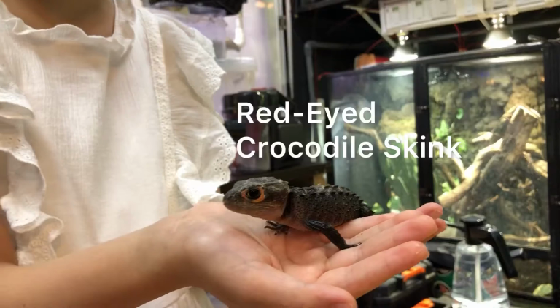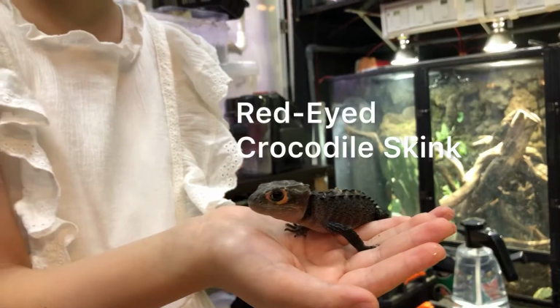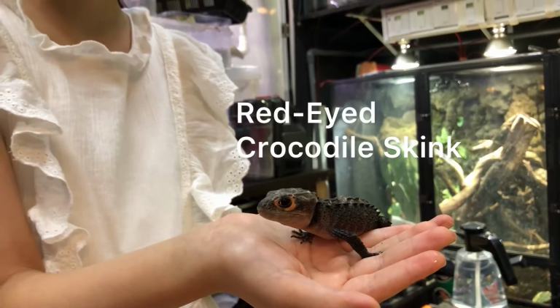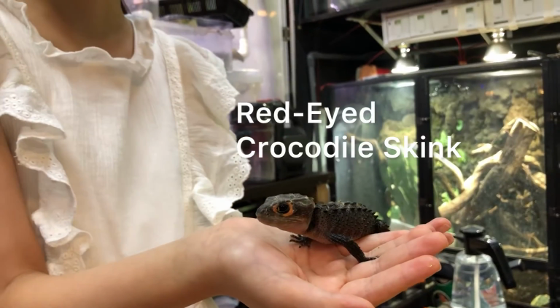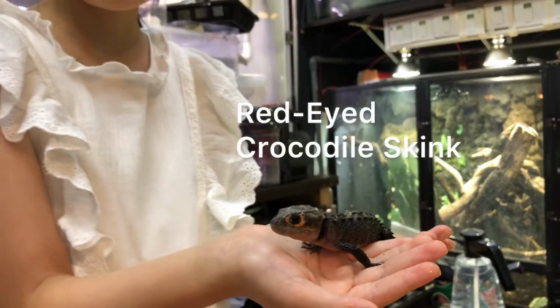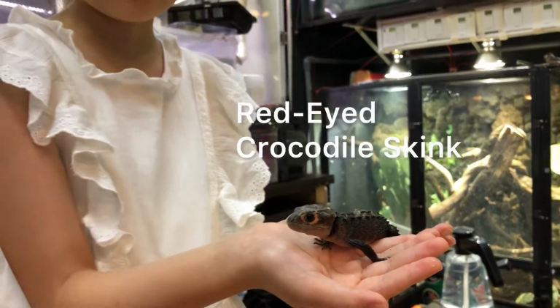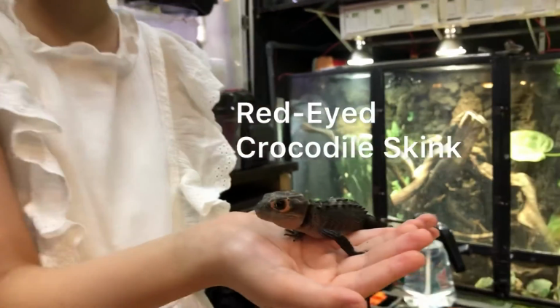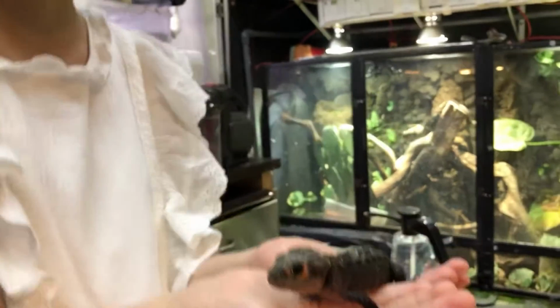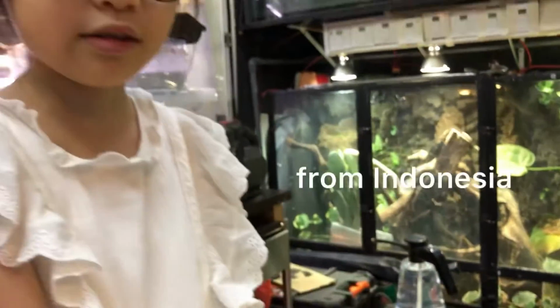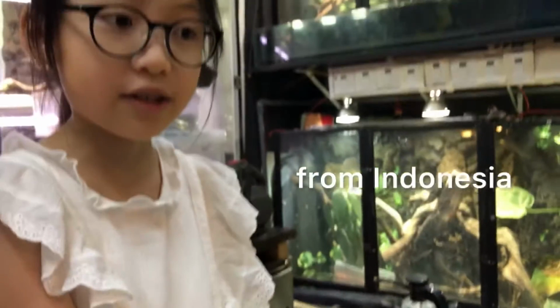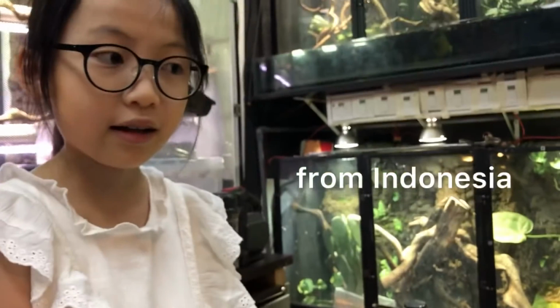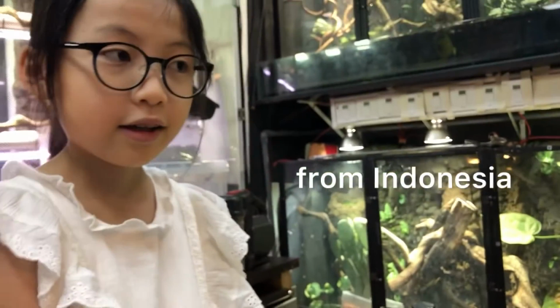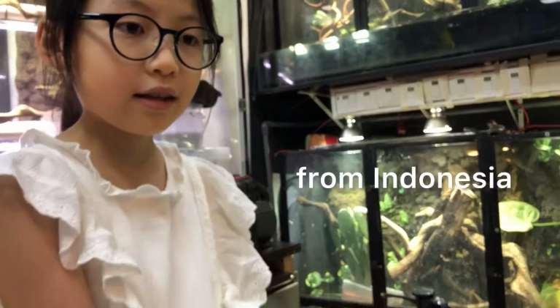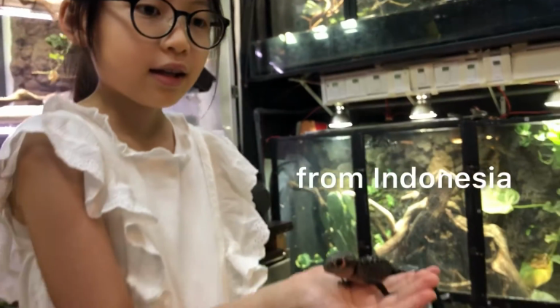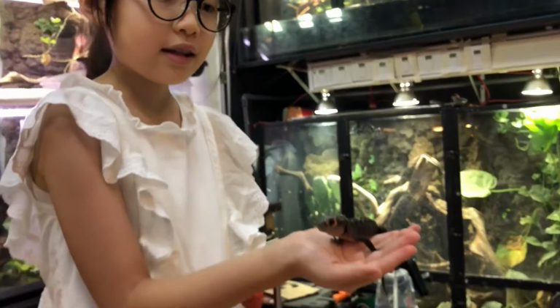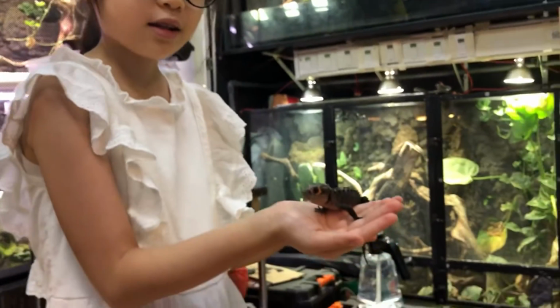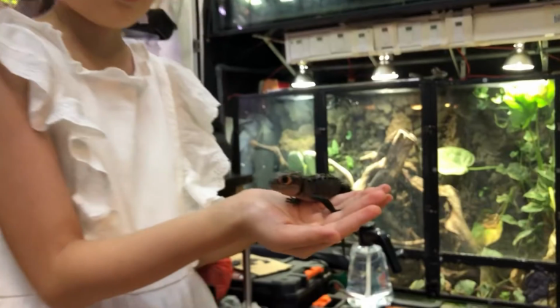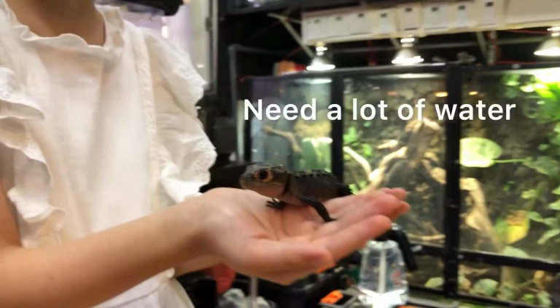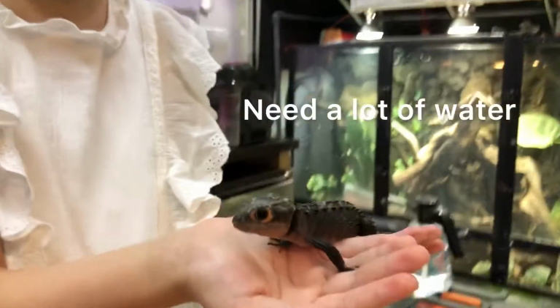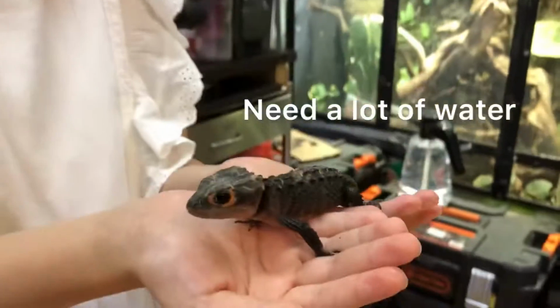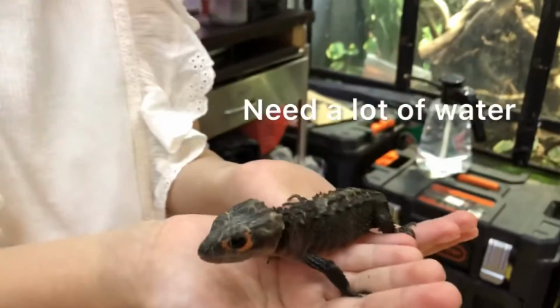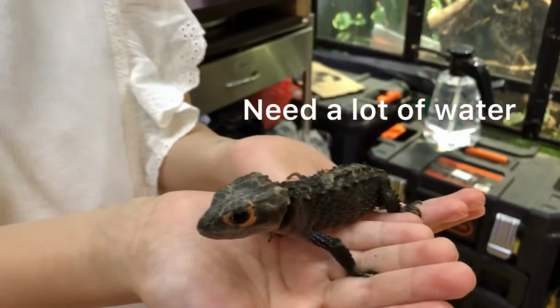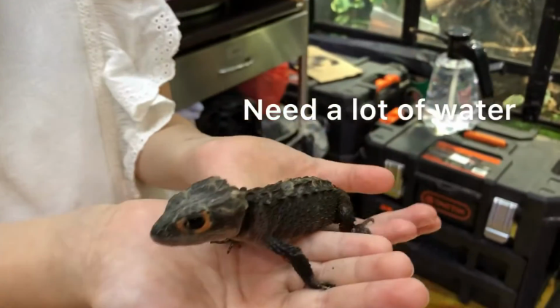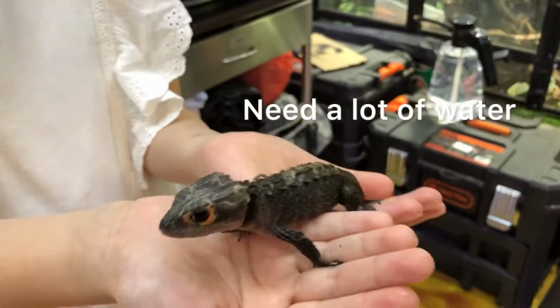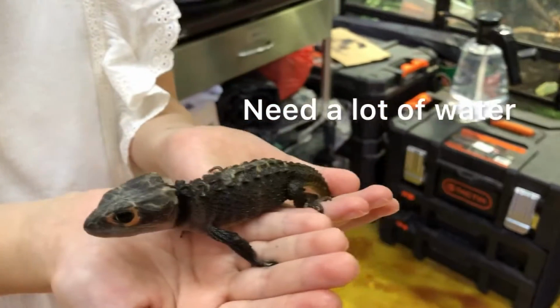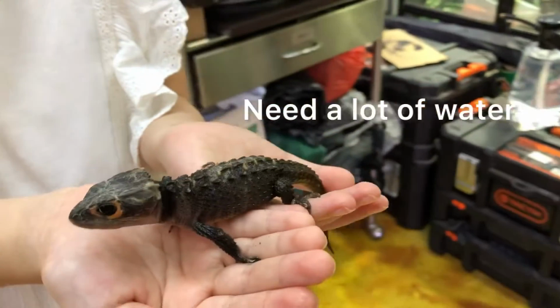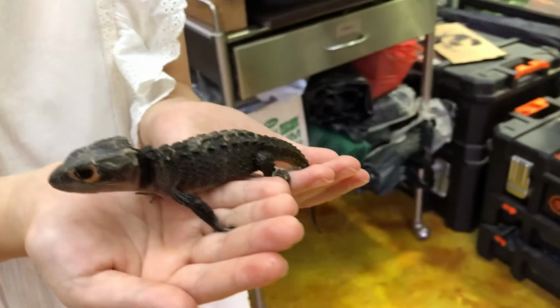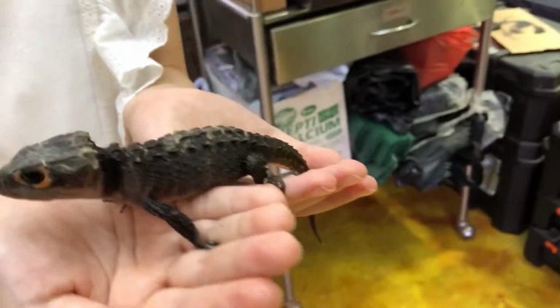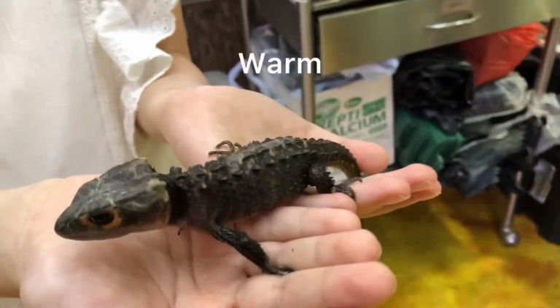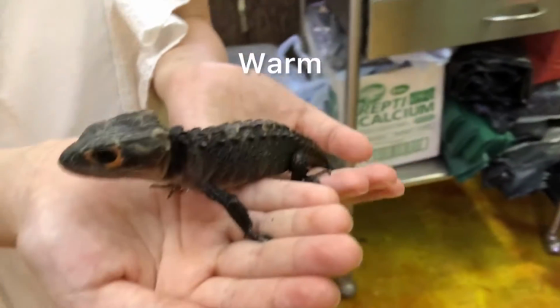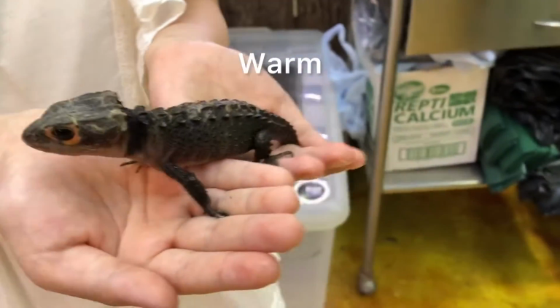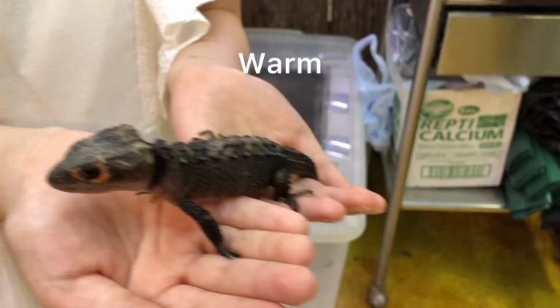Hello, this is a red-eyed skink. It is from Indonesia. It needs a lot of water, similar to aquatic, but it needs to be warm.